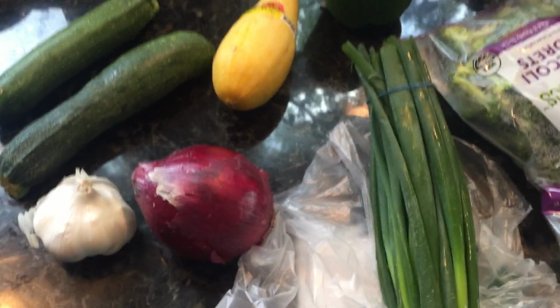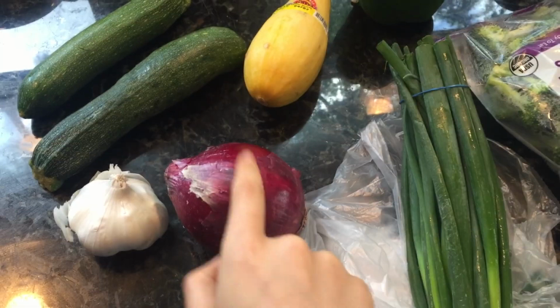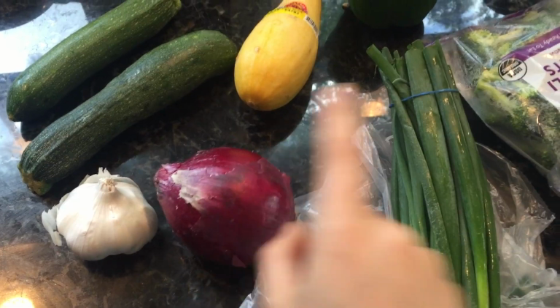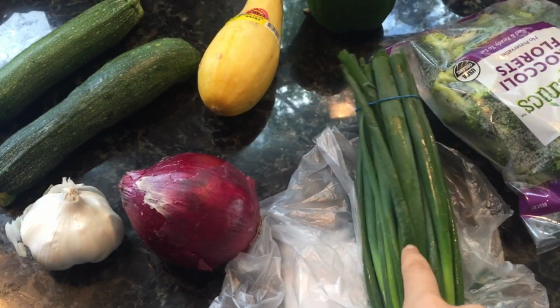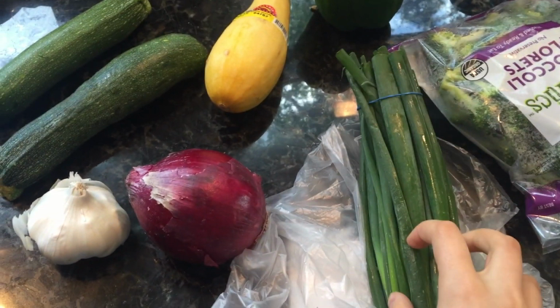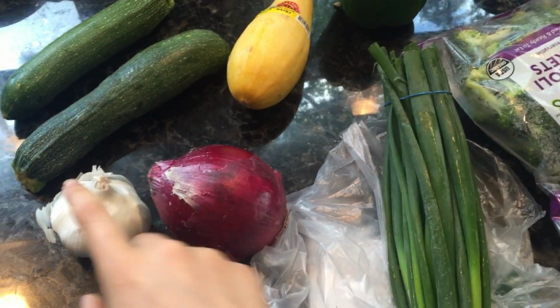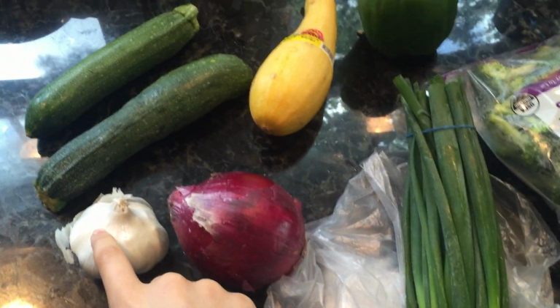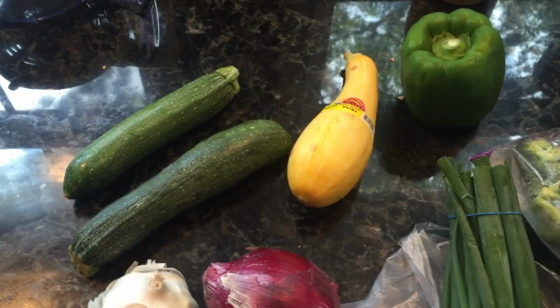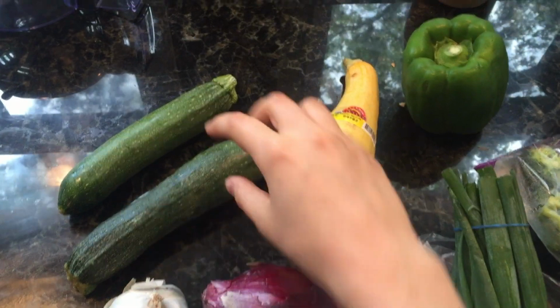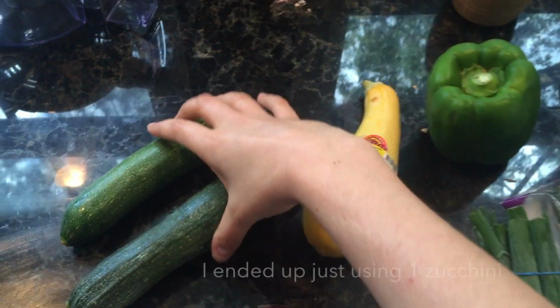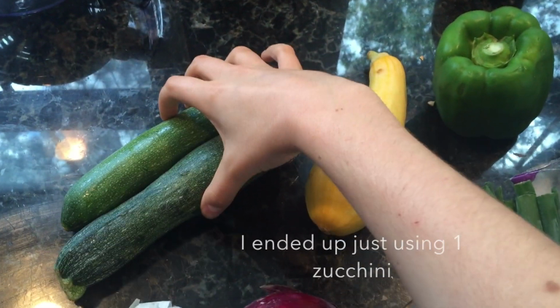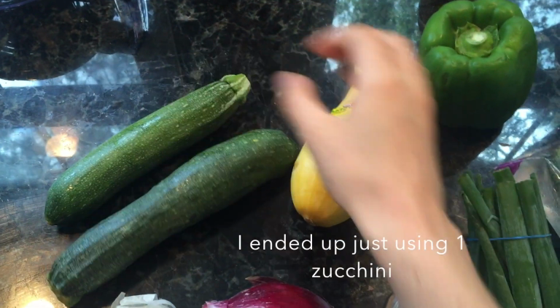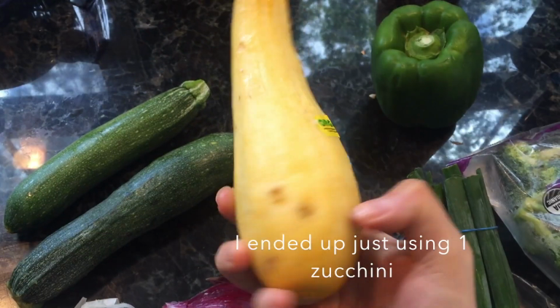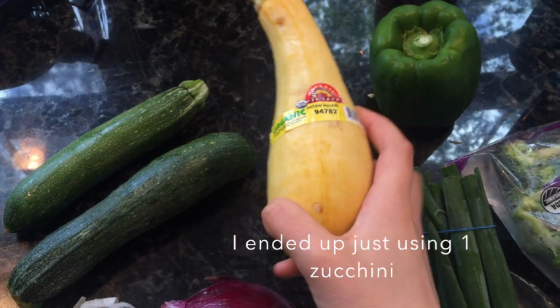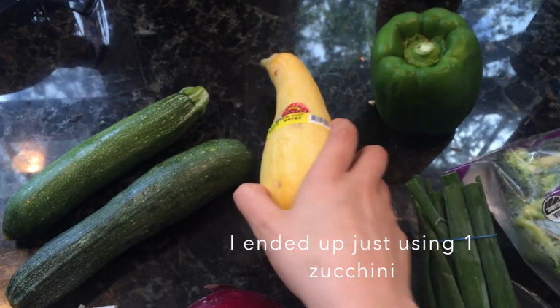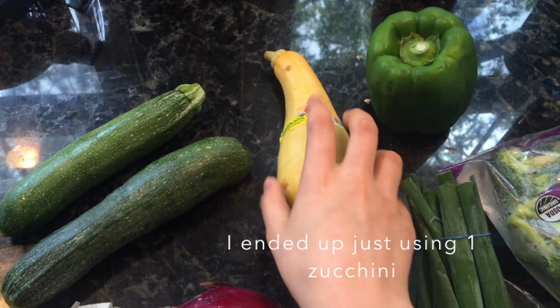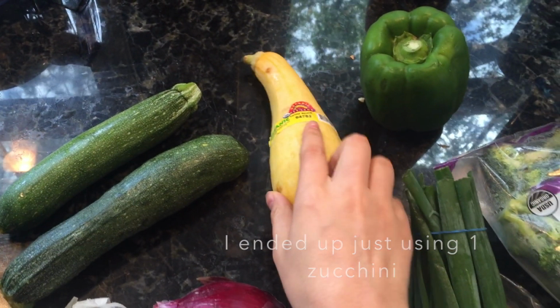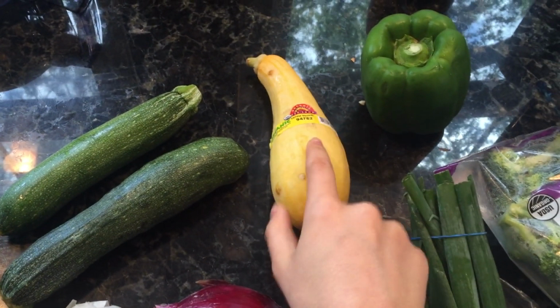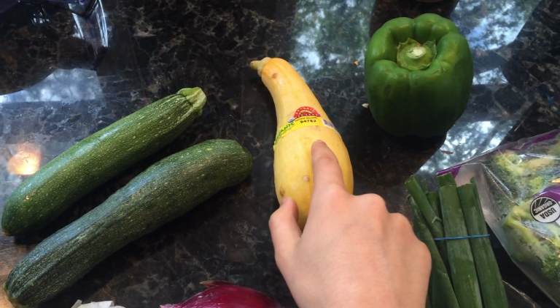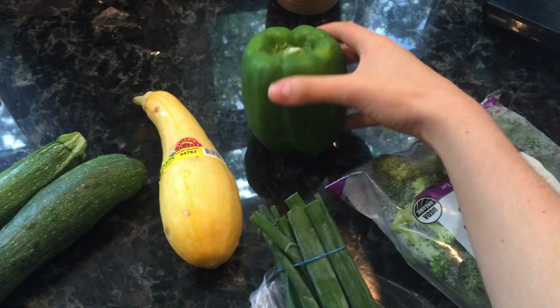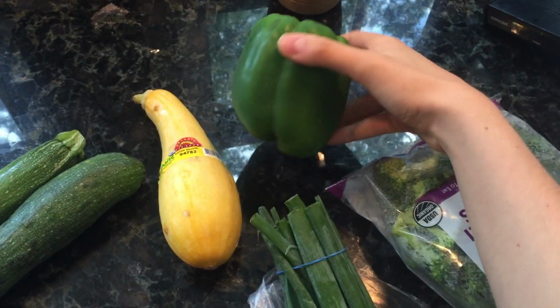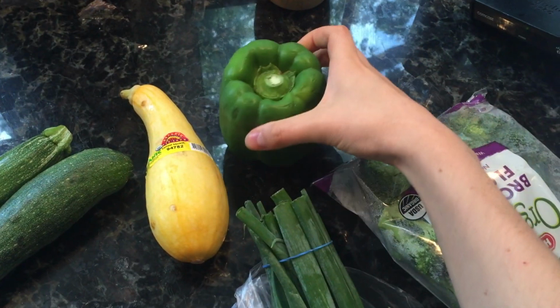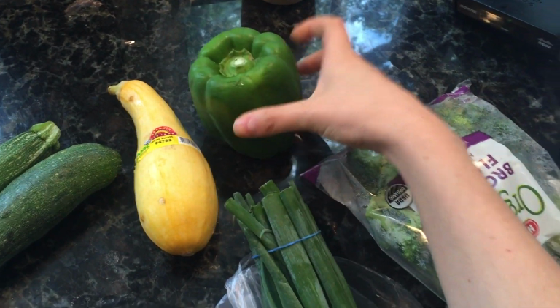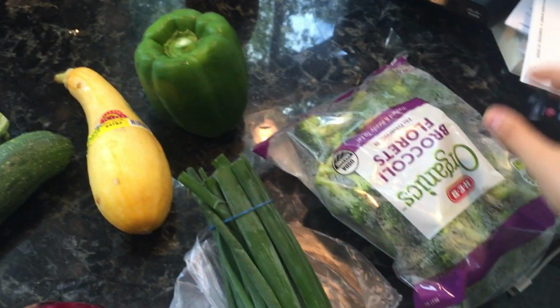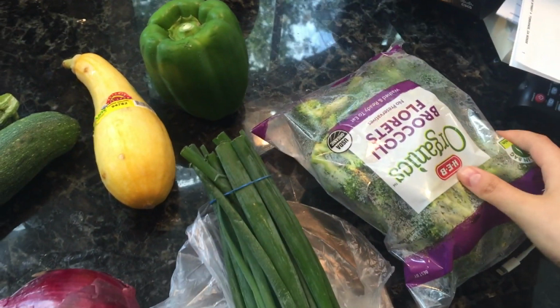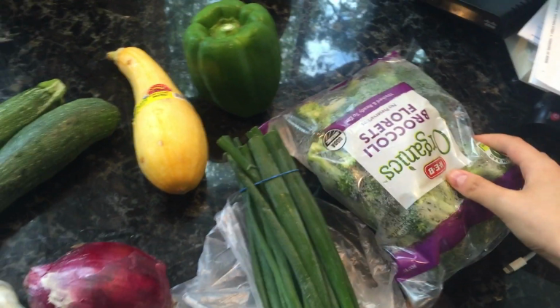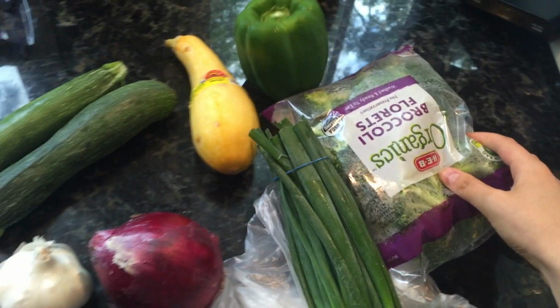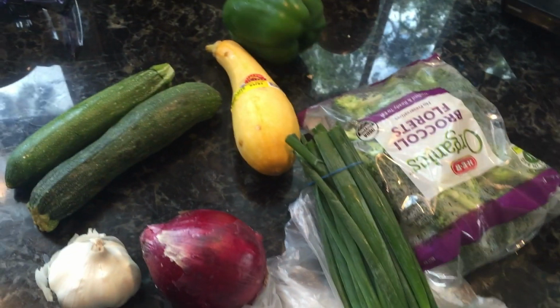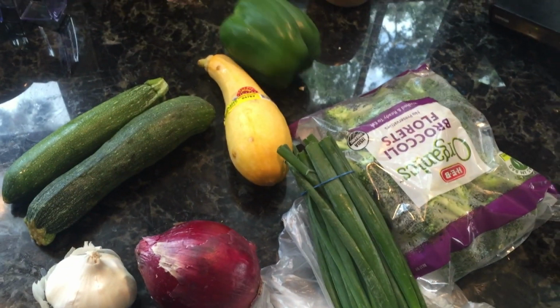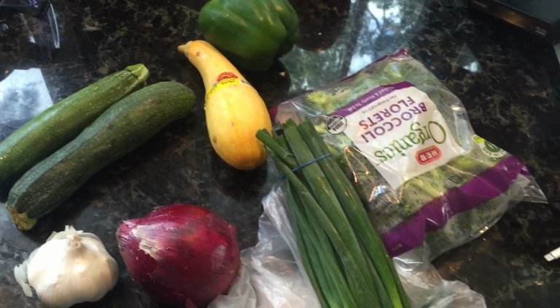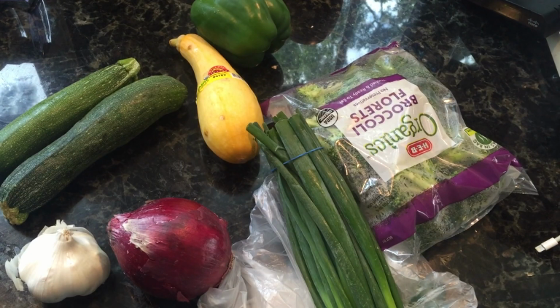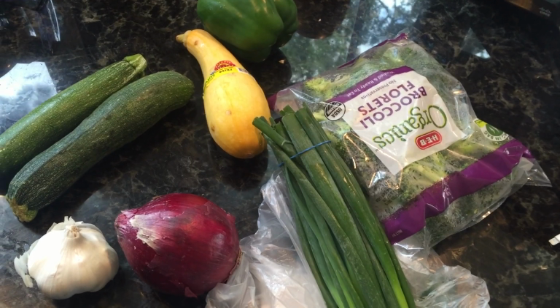So I have red onion, green onion, garlic, two zucchinis, a yellow squash — which is organic so I'm going to keep the skin on — organic green pepper, and some broccoli. I'm going to chop all of that up right now.